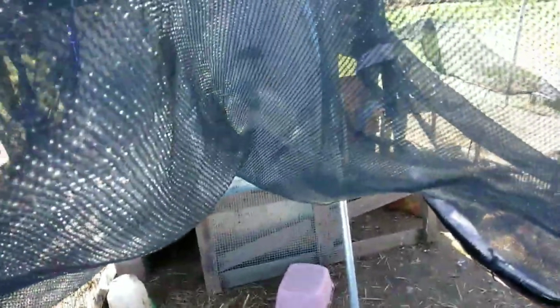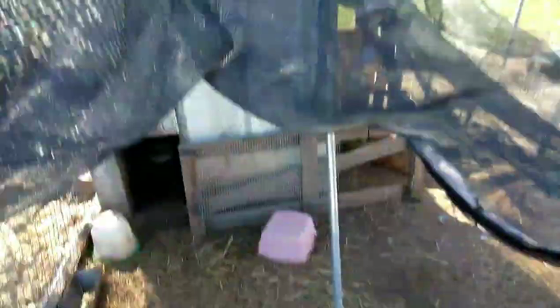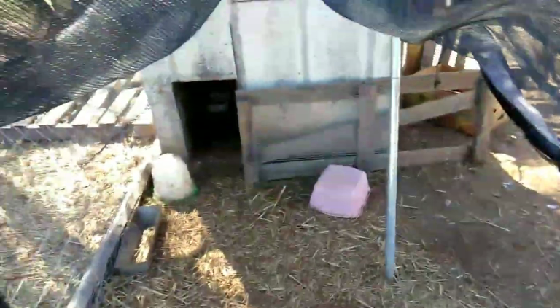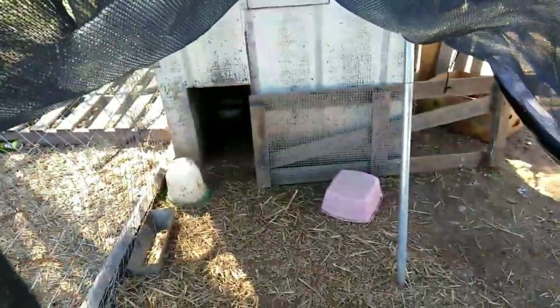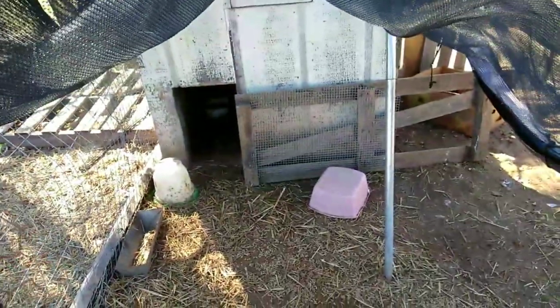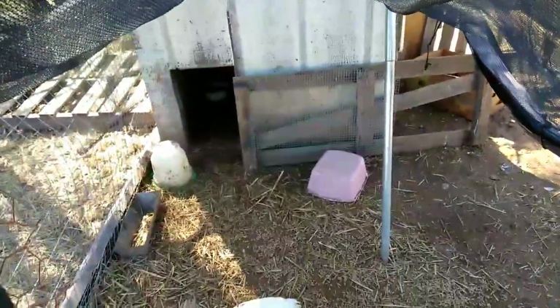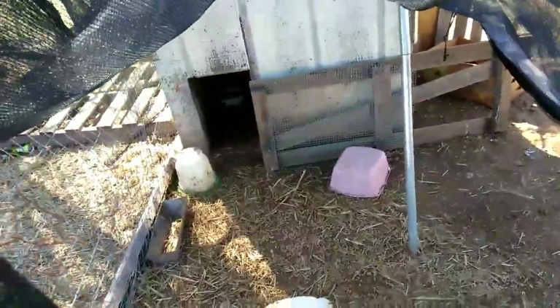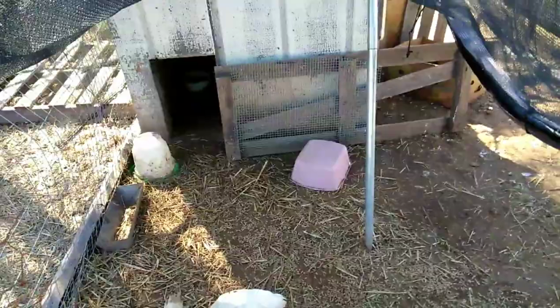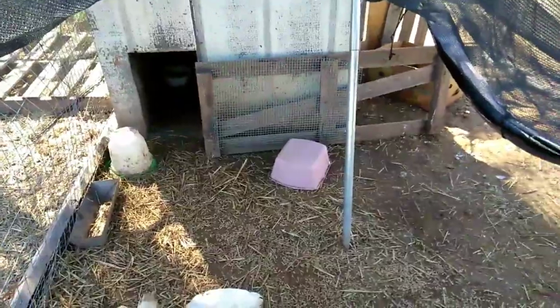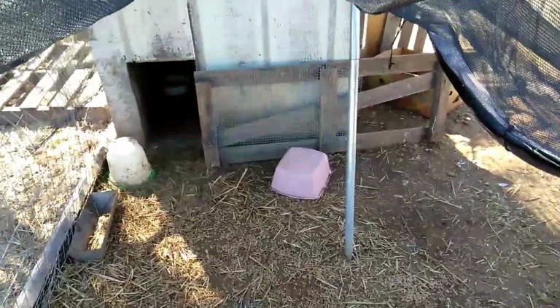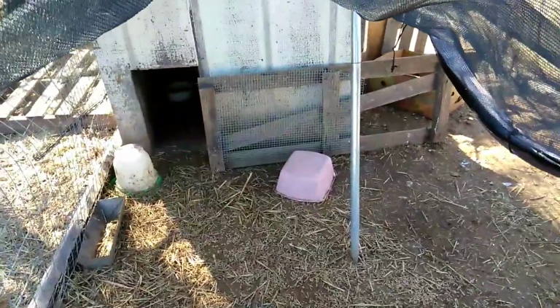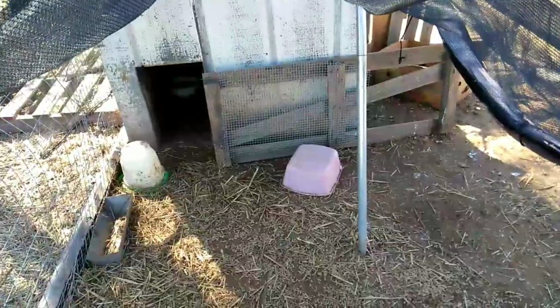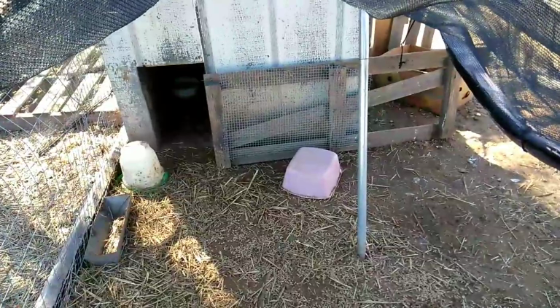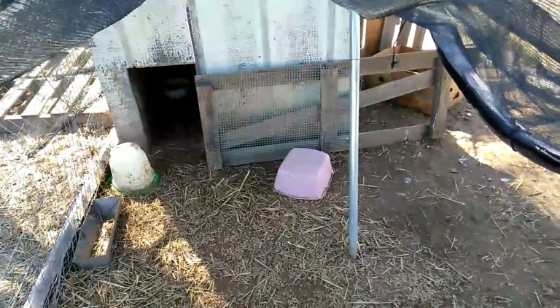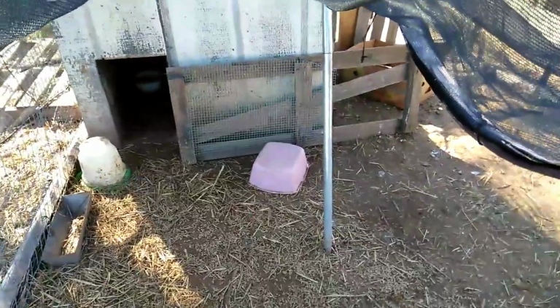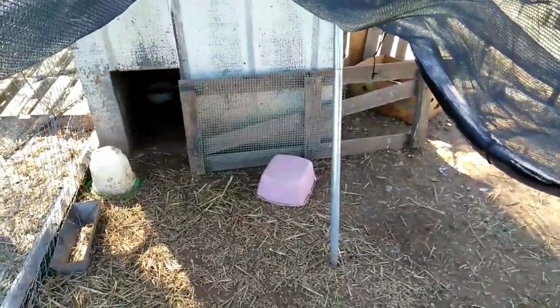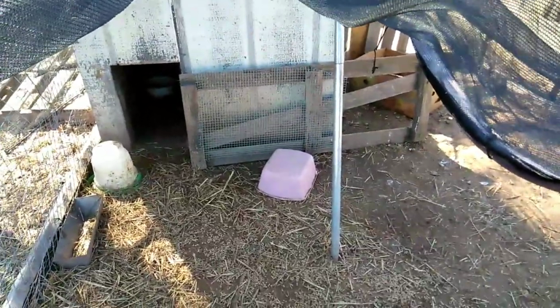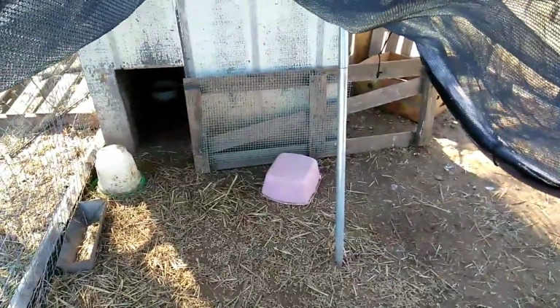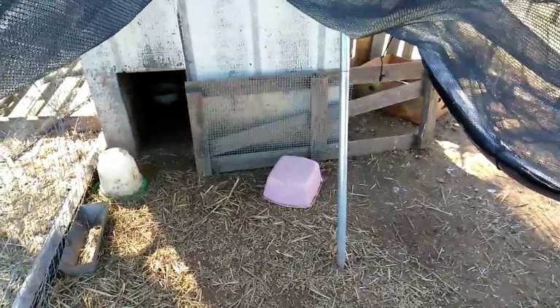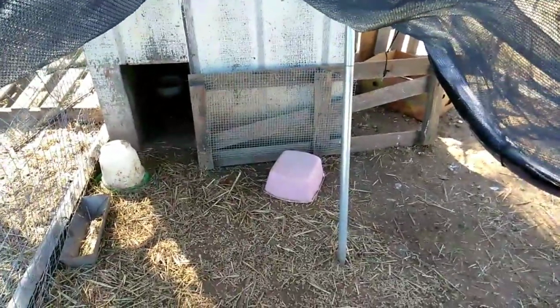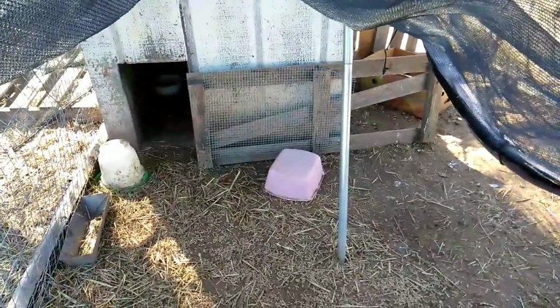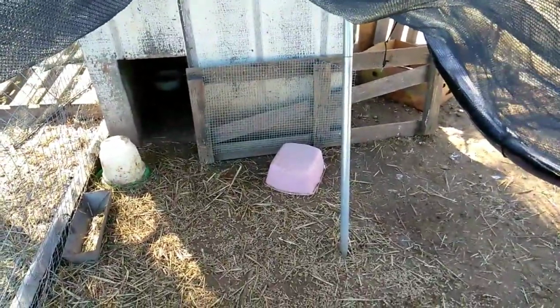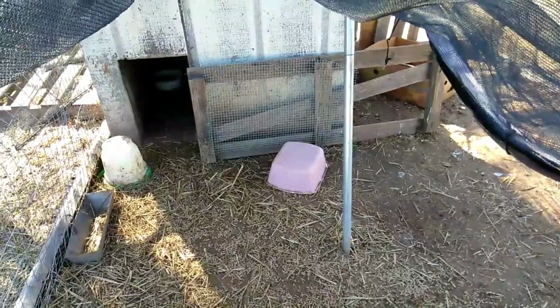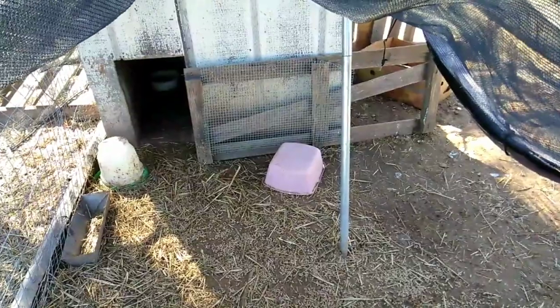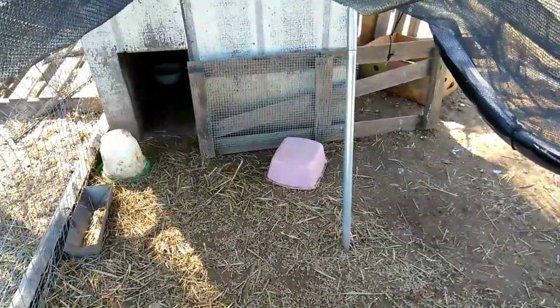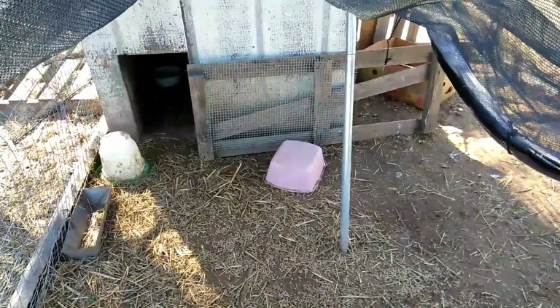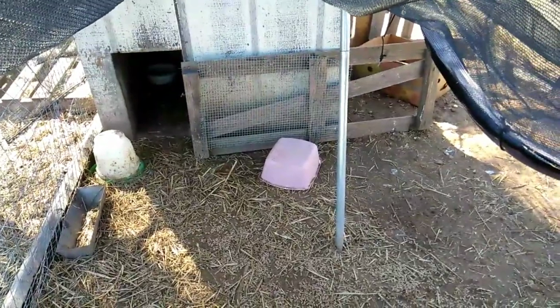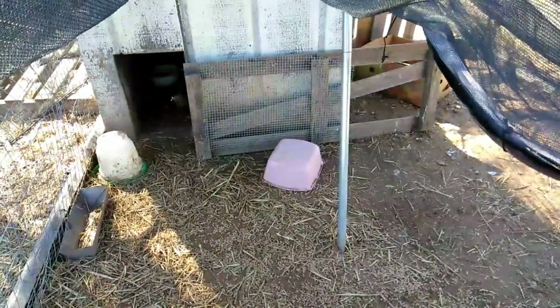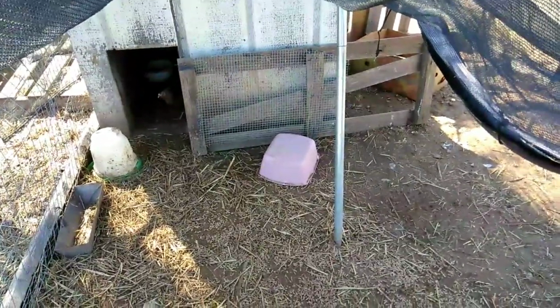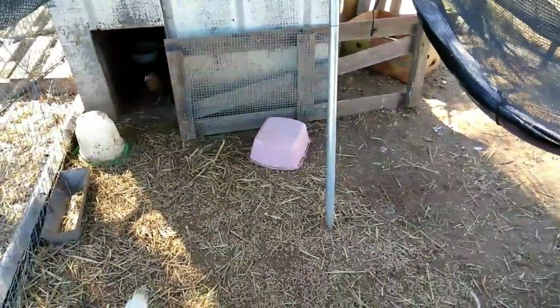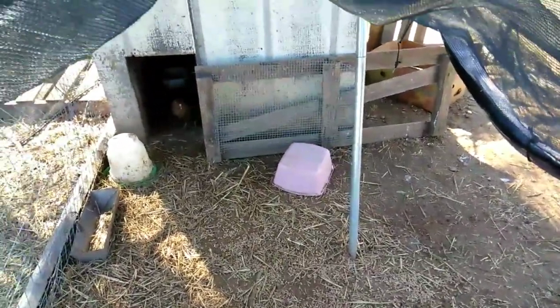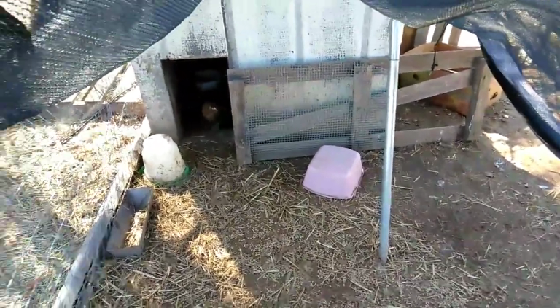Pull it up. There's a little door right there, made out of a pallet. I use this to teach the babies how to stay inside.